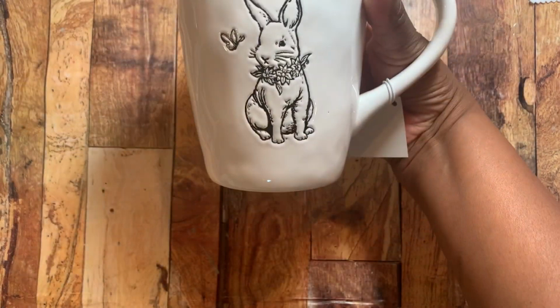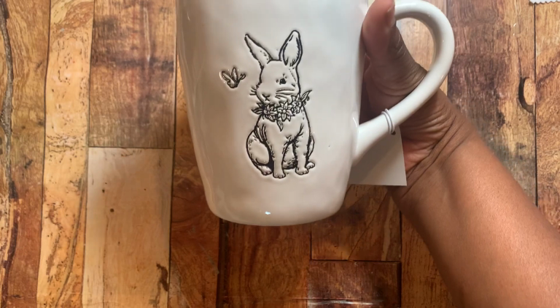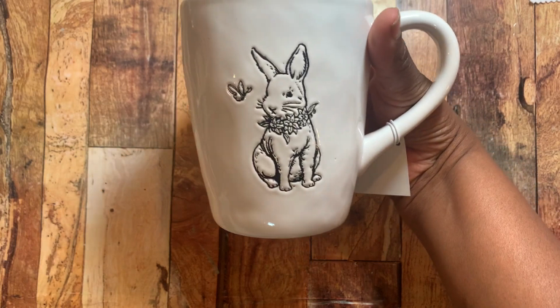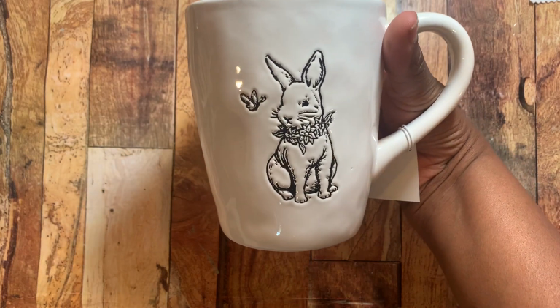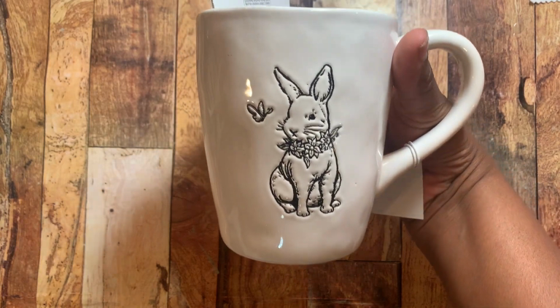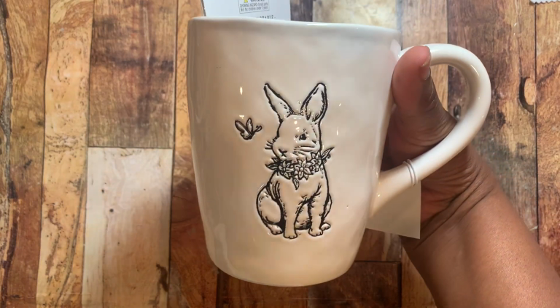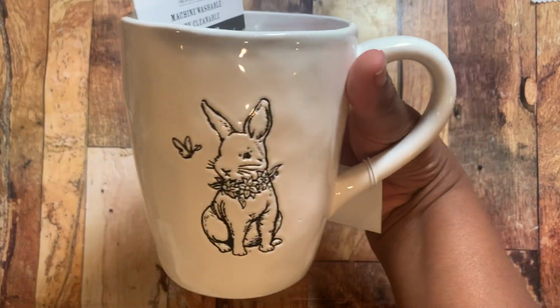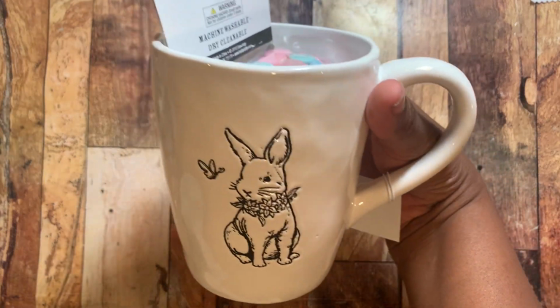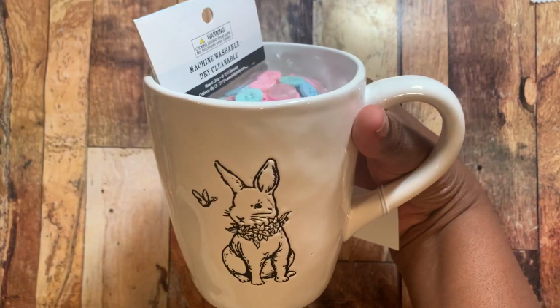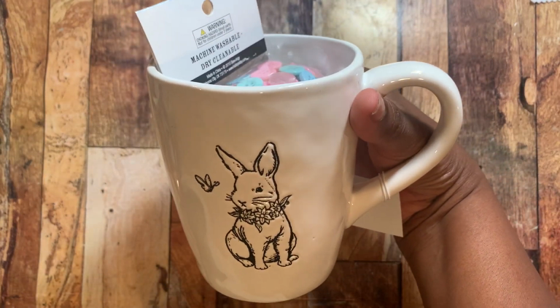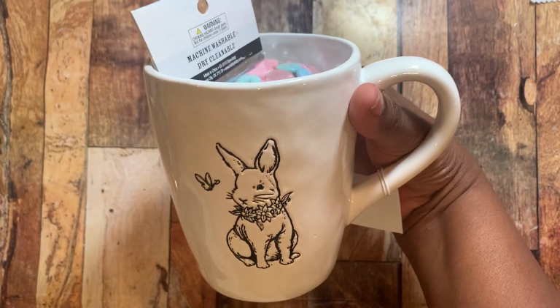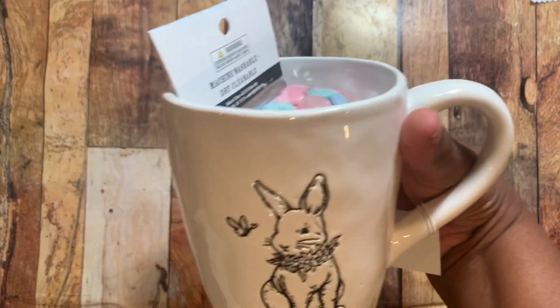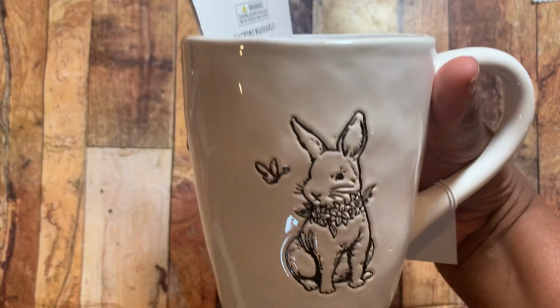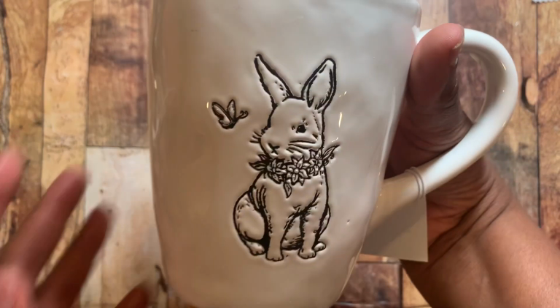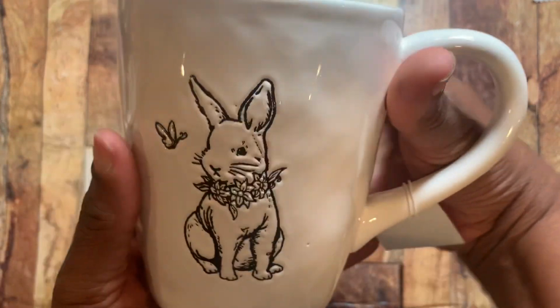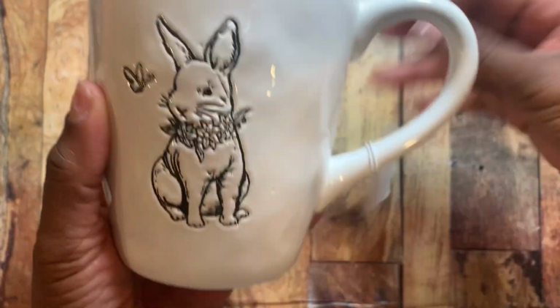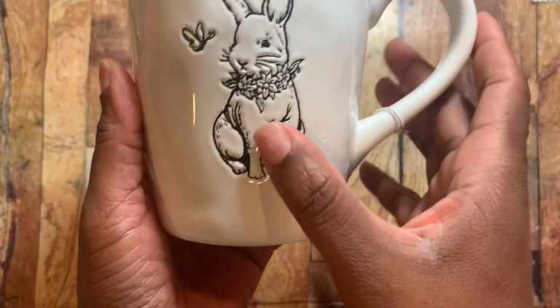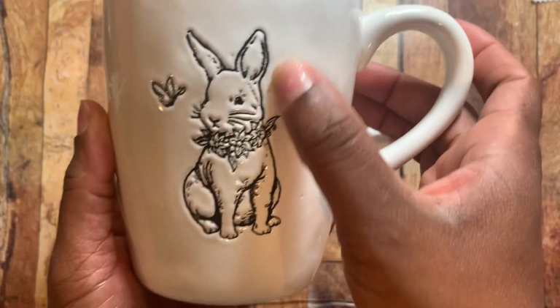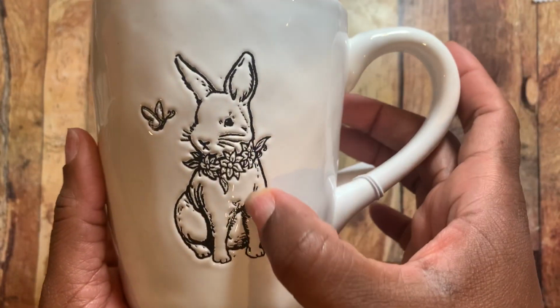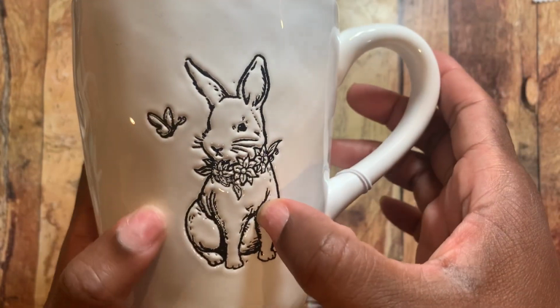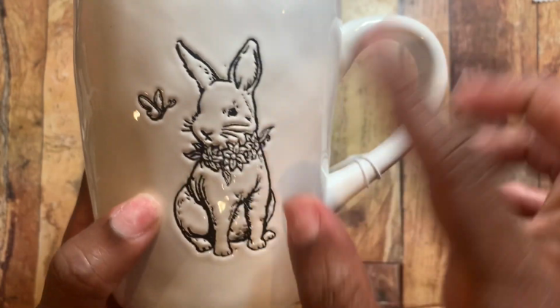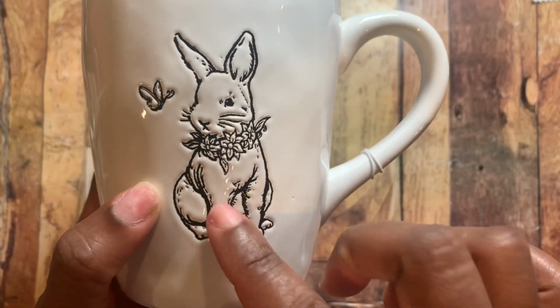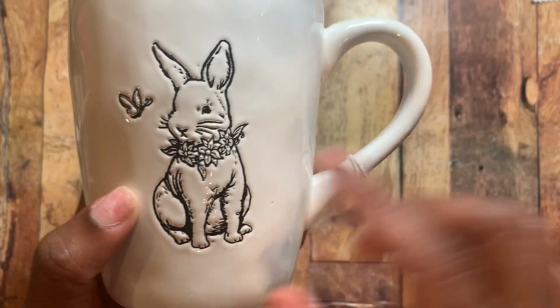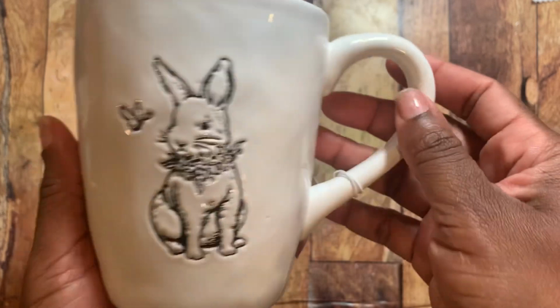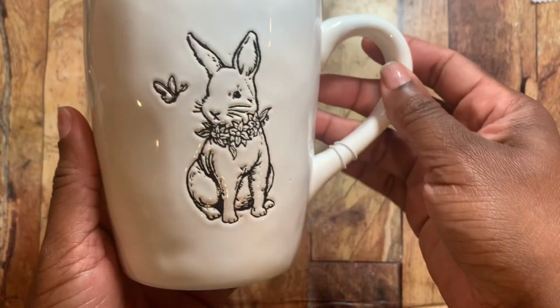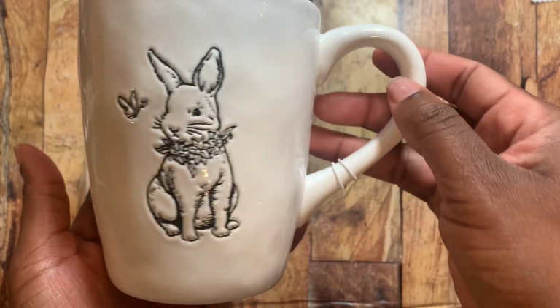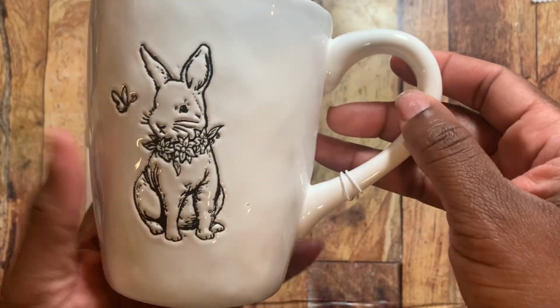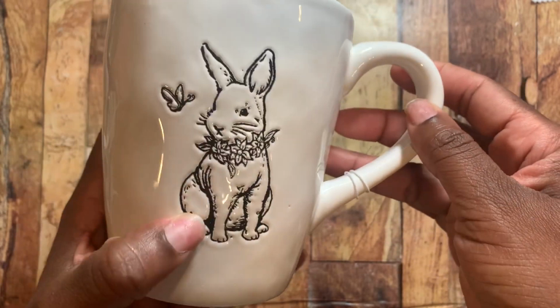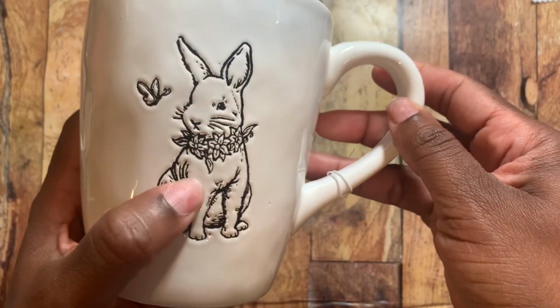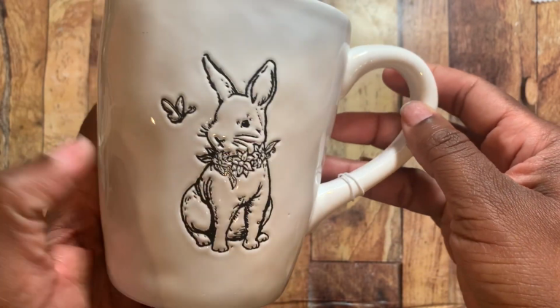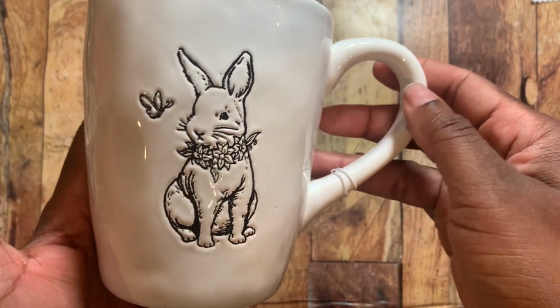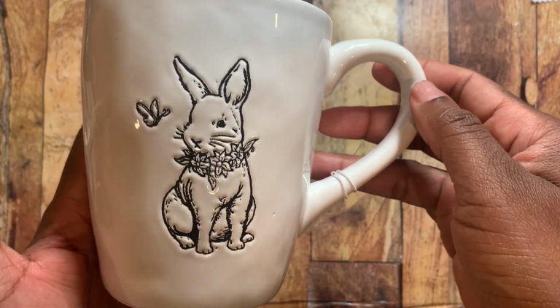I also picked up this cup. I just thought this was so pretty — they only had one or I would have gotten another one. You guys know that follow me — I call my daughter Bunny, and I just love that little bunny rabbit on there.